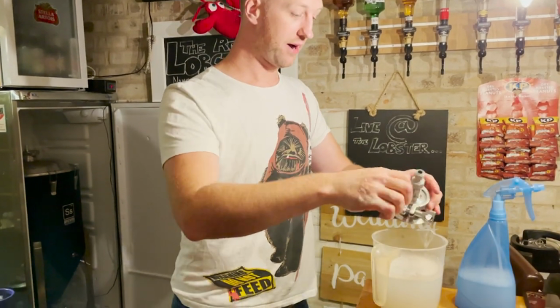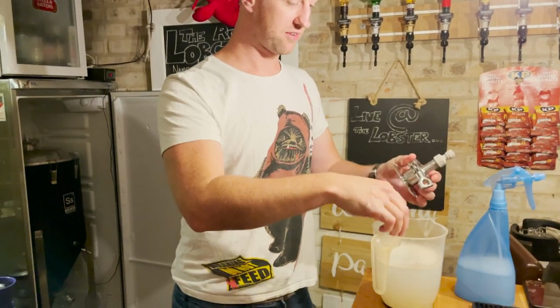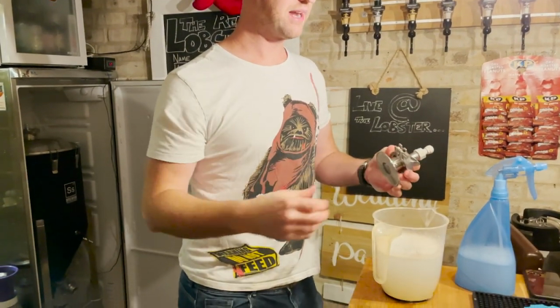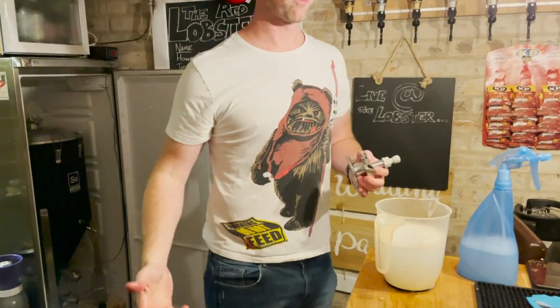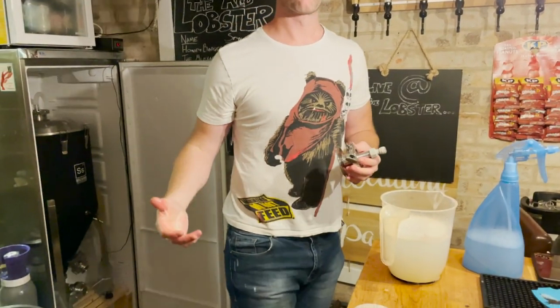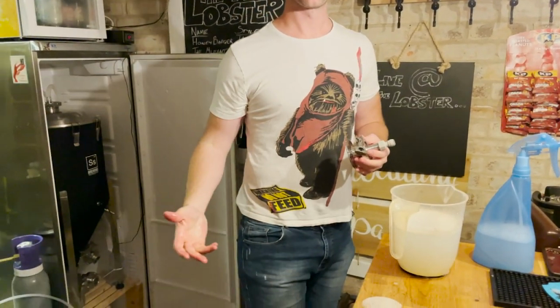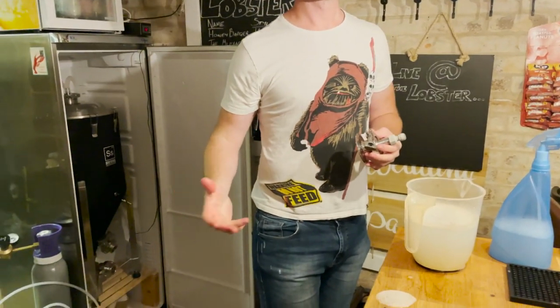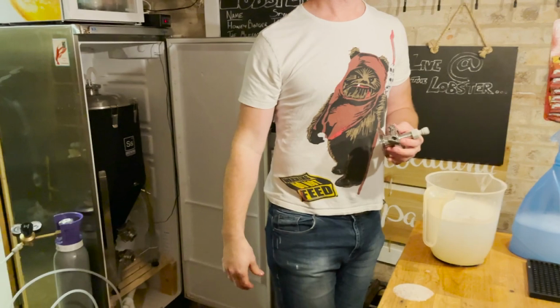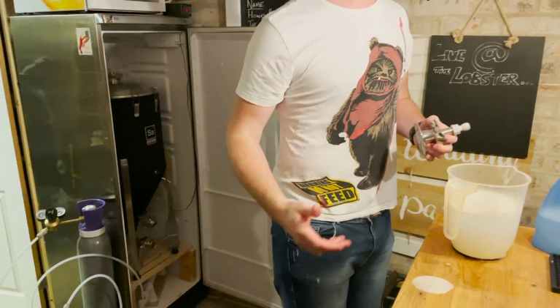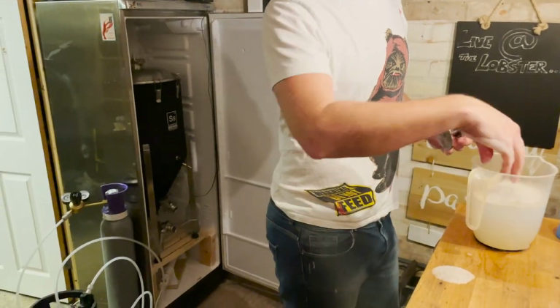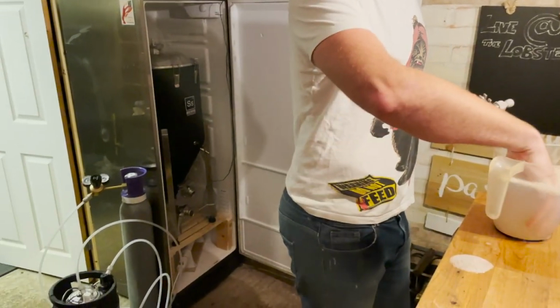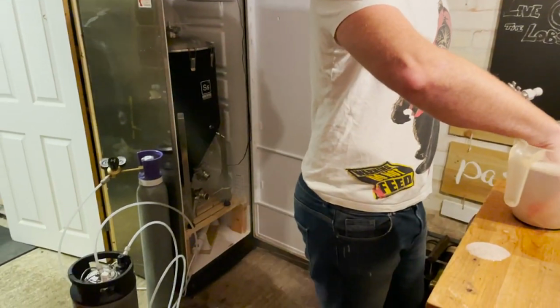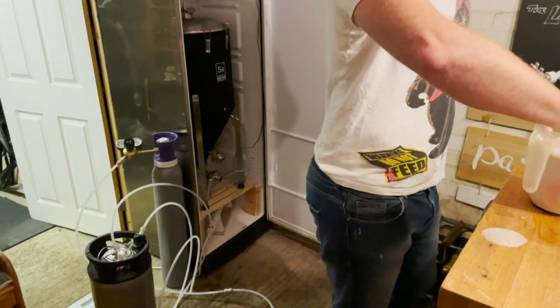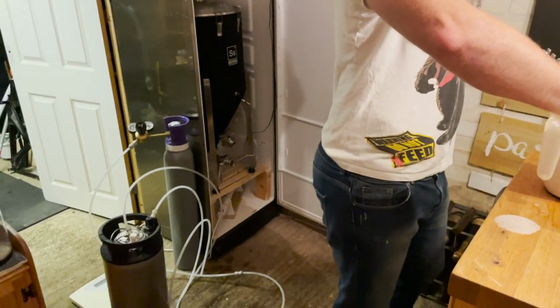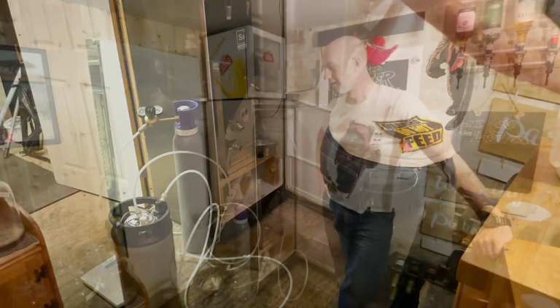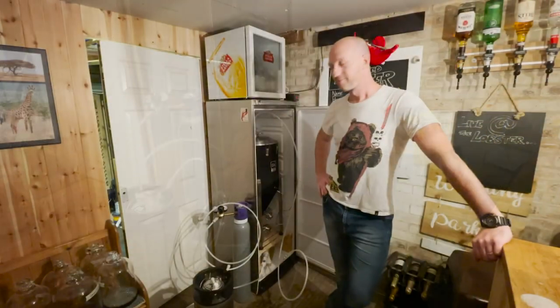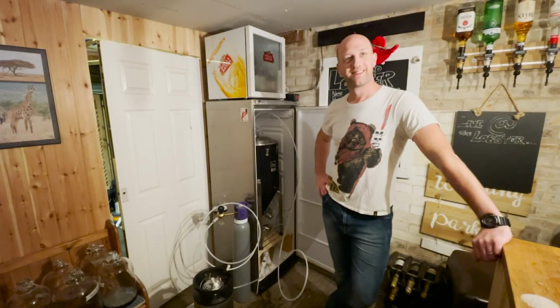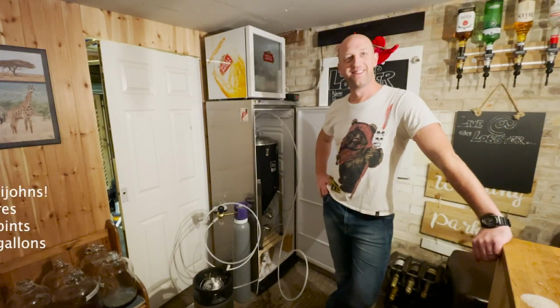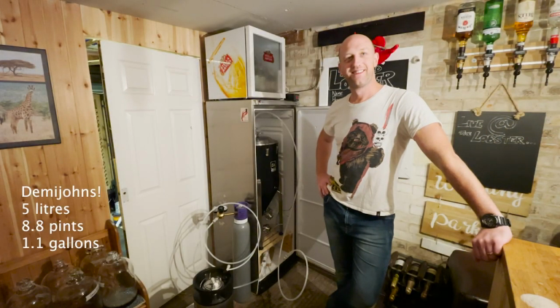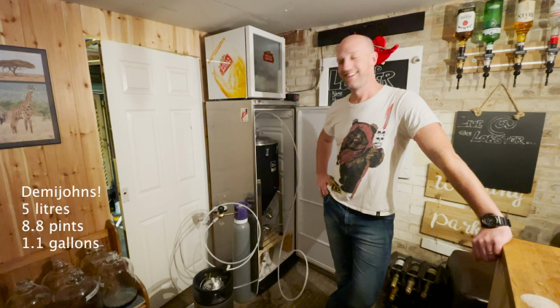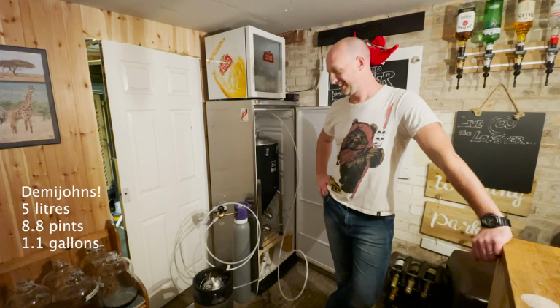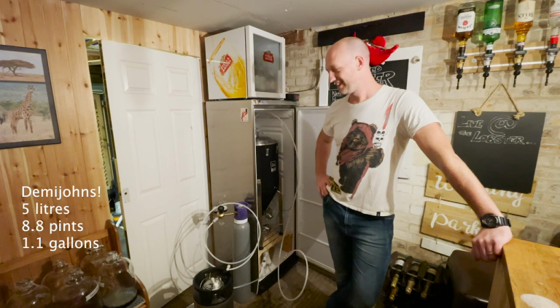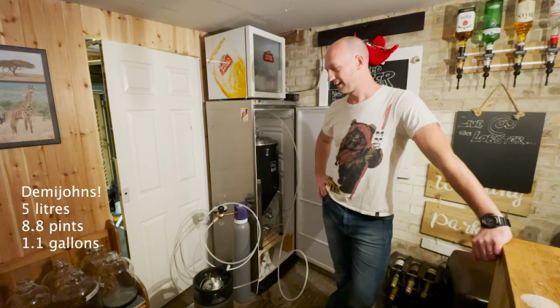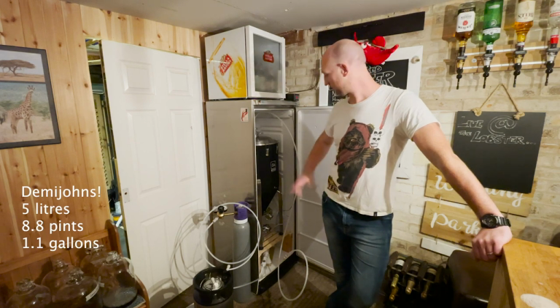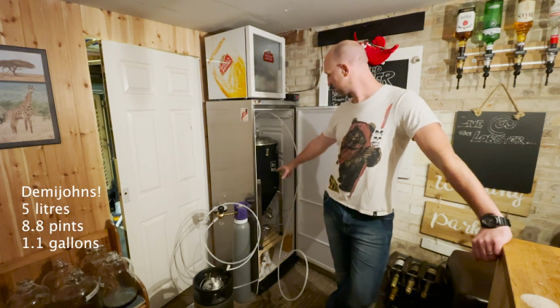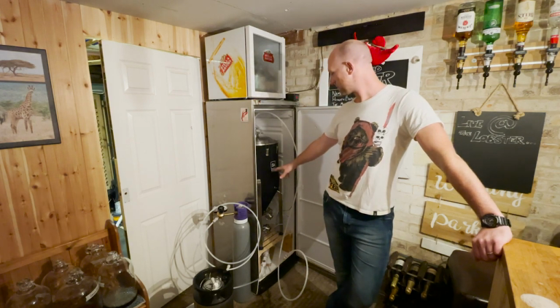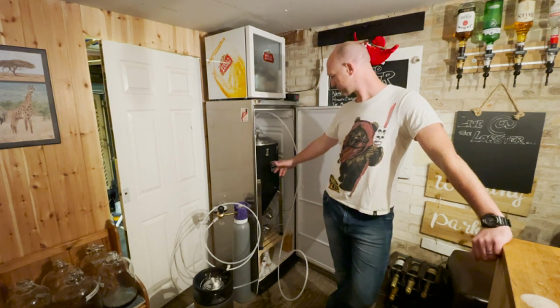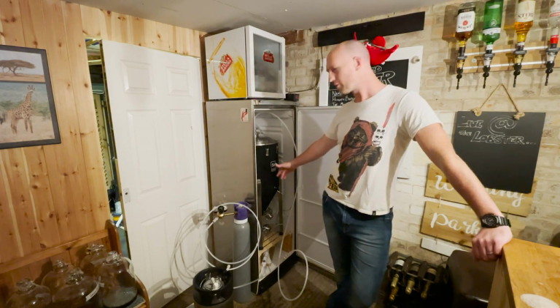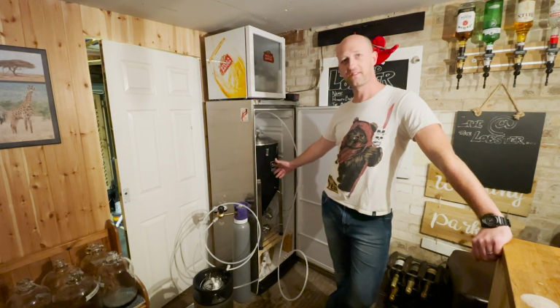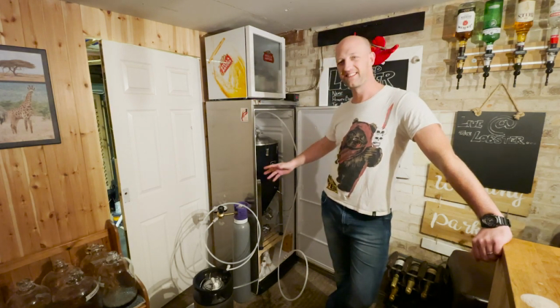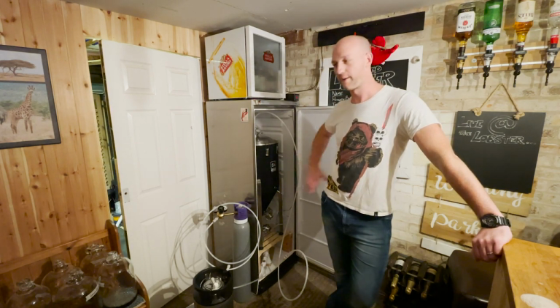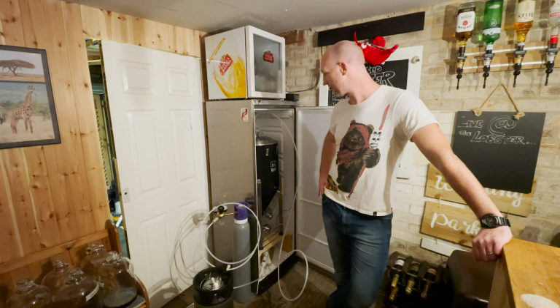I normally like to do at least one week for primary and at least five days for secondary. So you want to talk about these jars? With this we've got 38 litres in there.